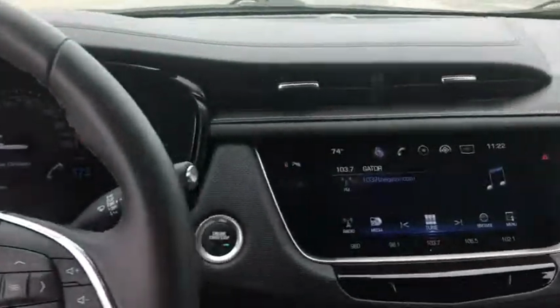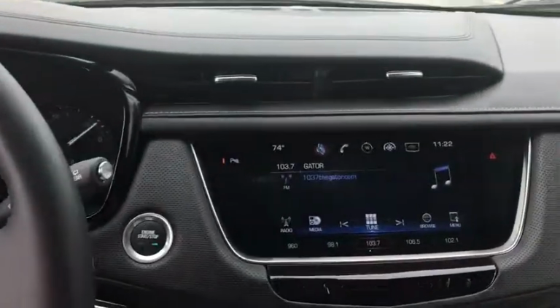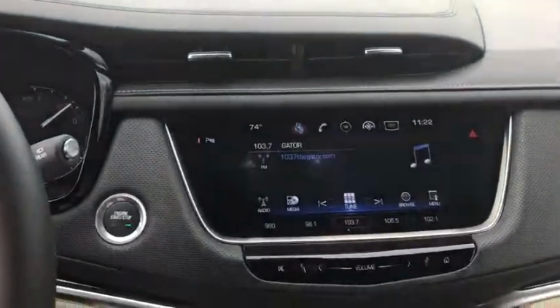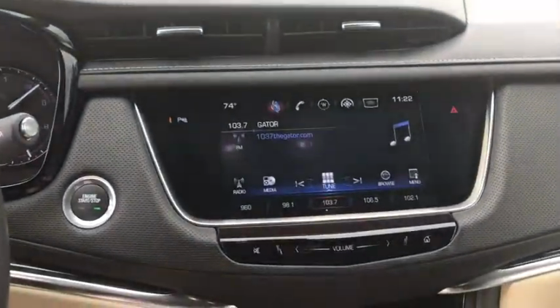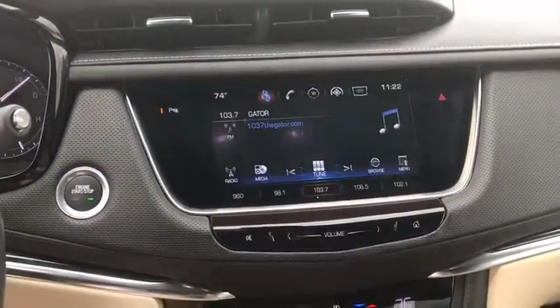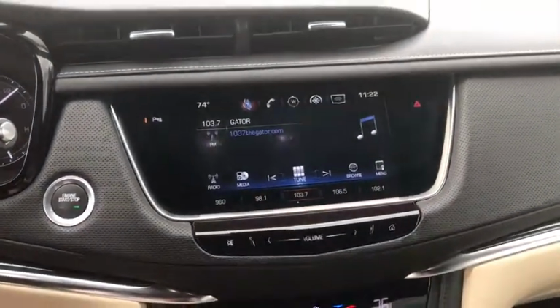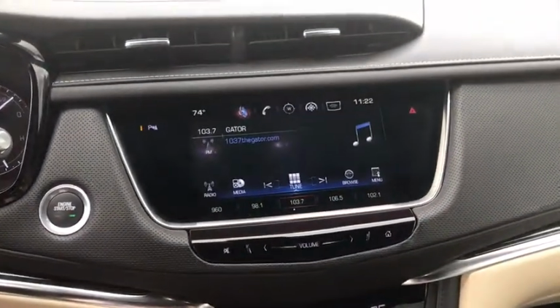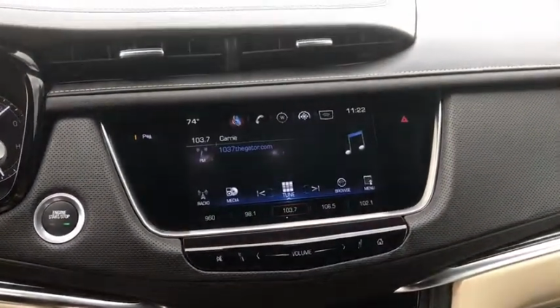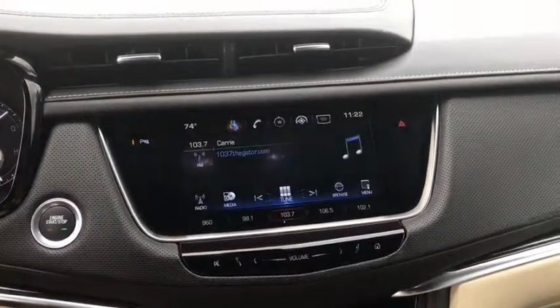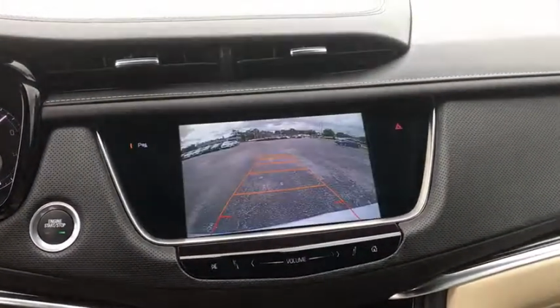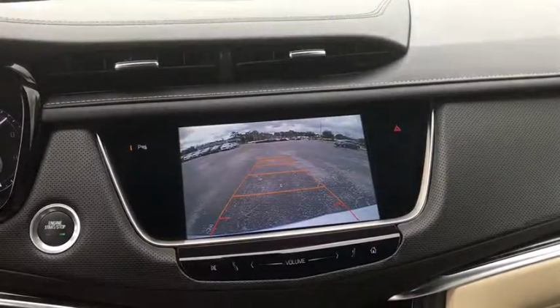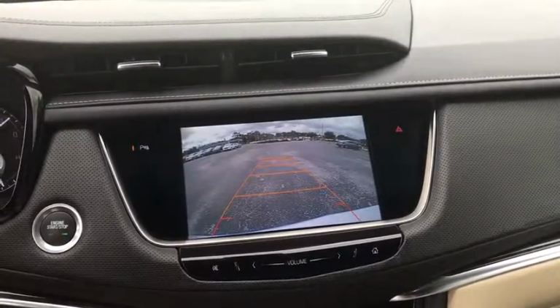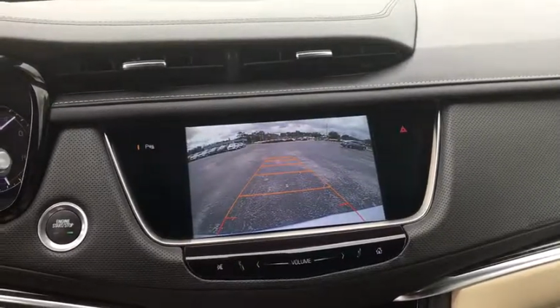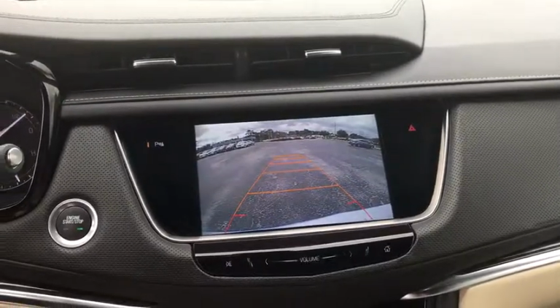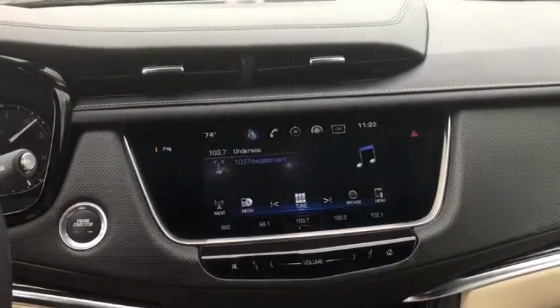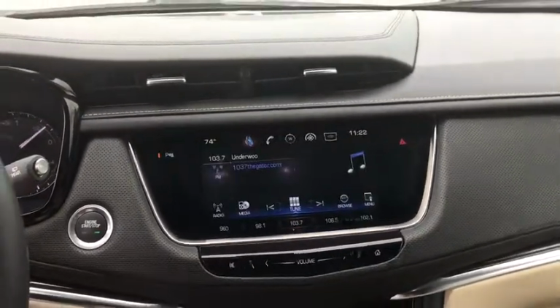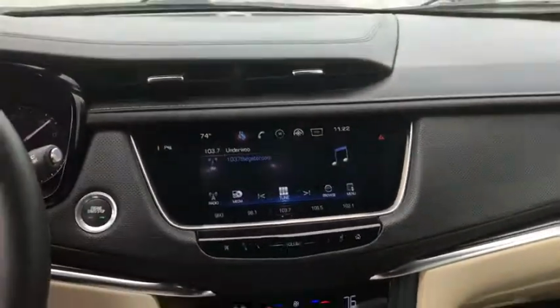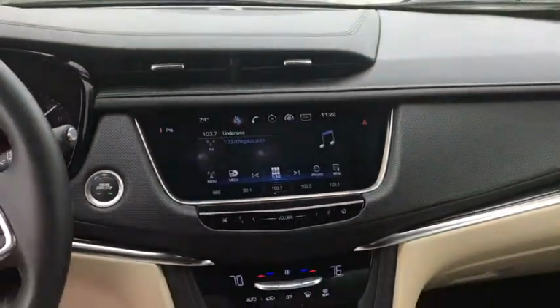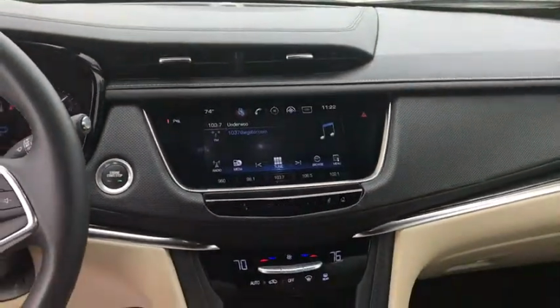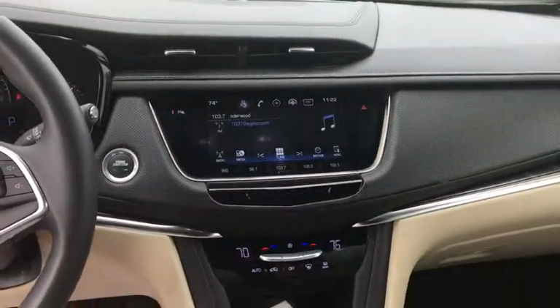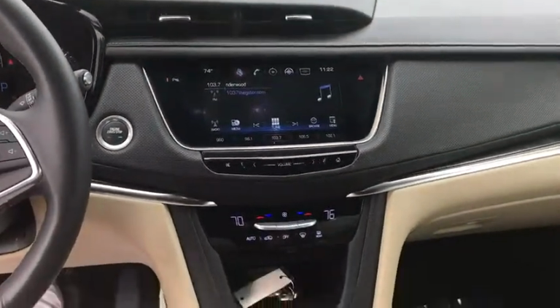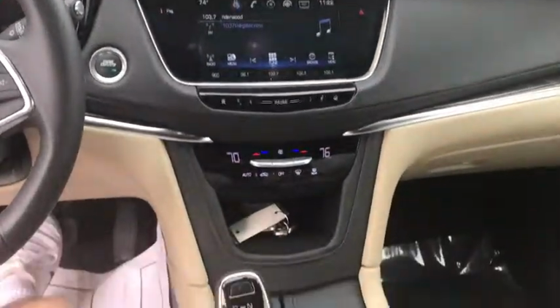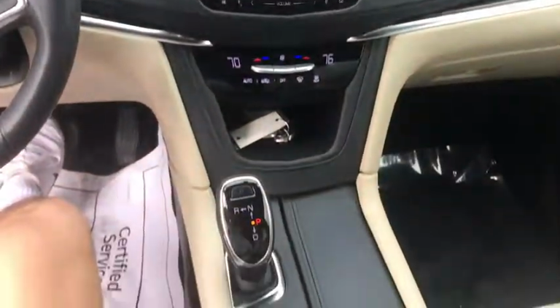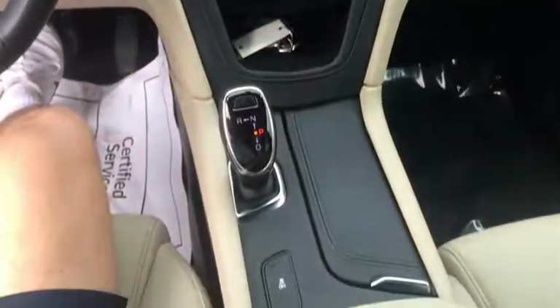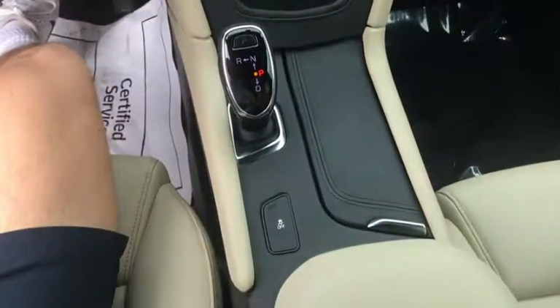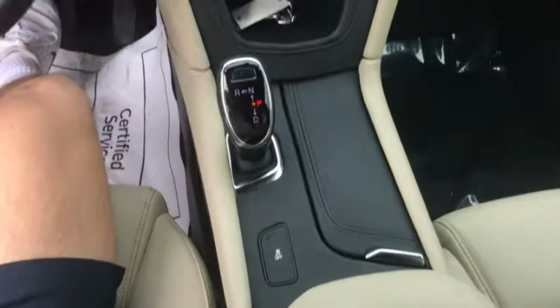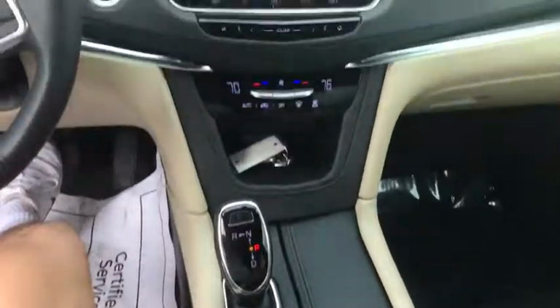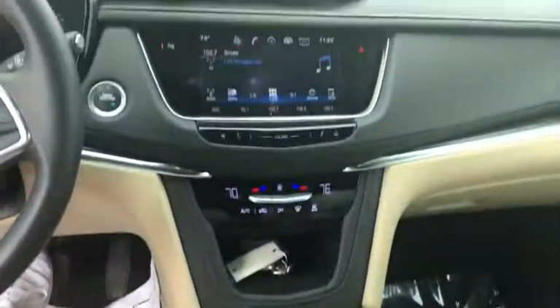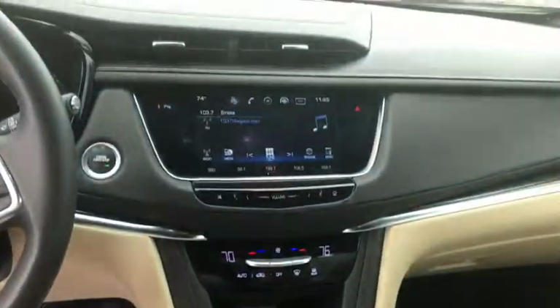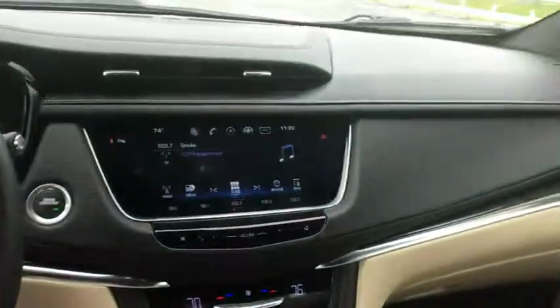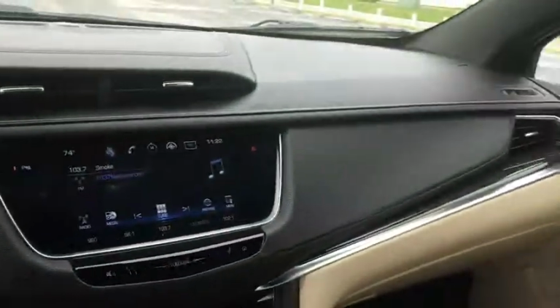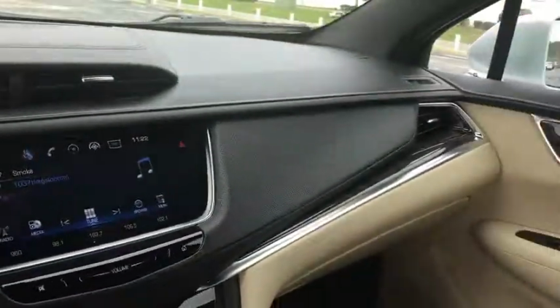Electronic stability control, rear window defroster, compass, power windows, trip computer, remote keyless entry, Sirius satellite radio, brake assist, tachometer.